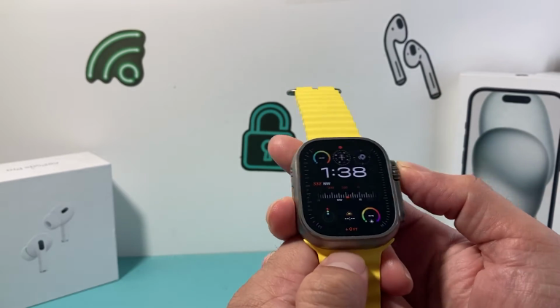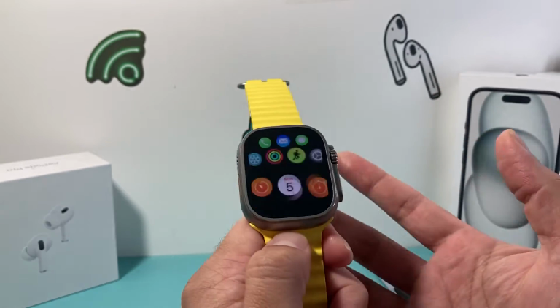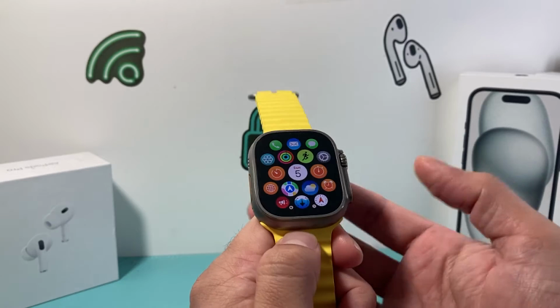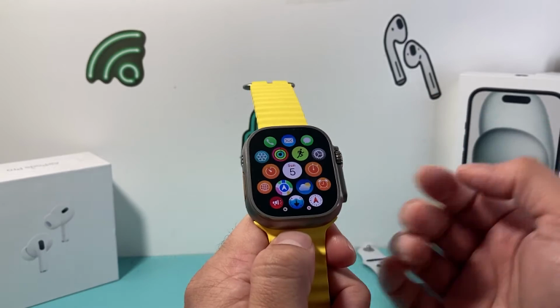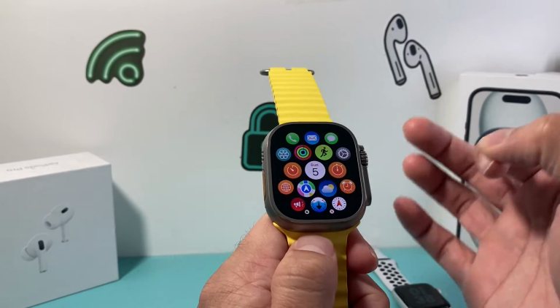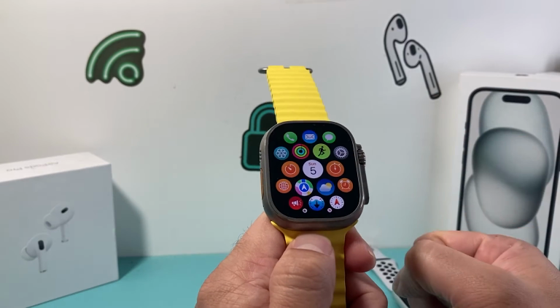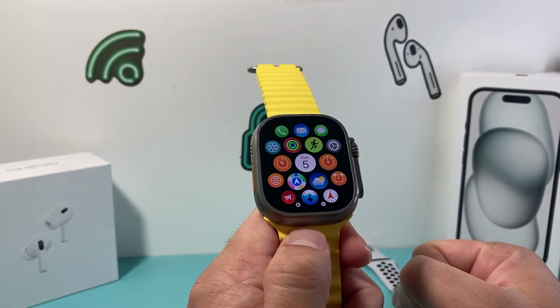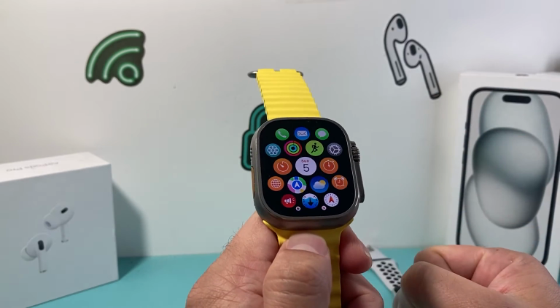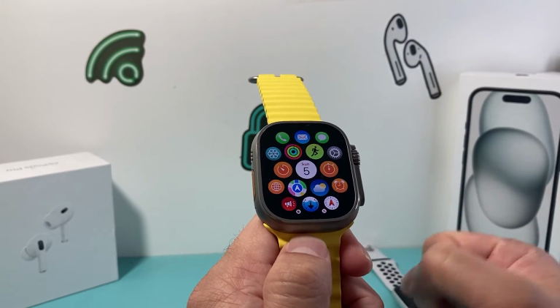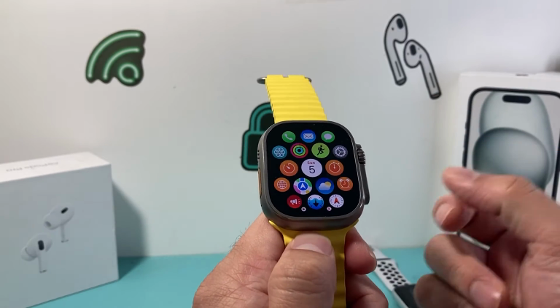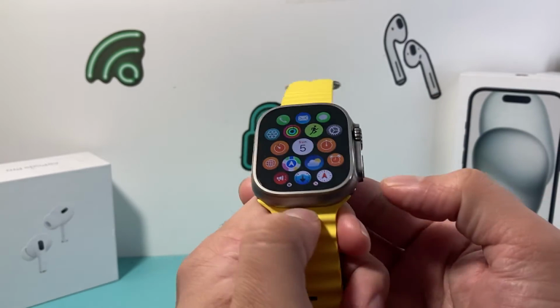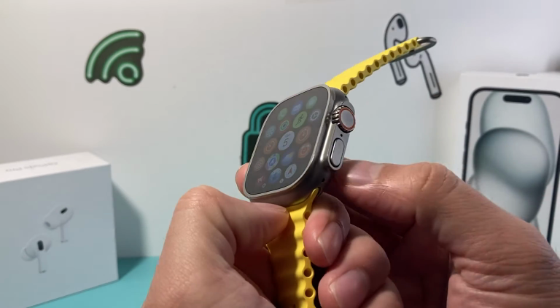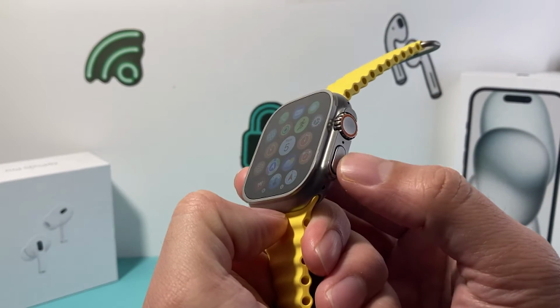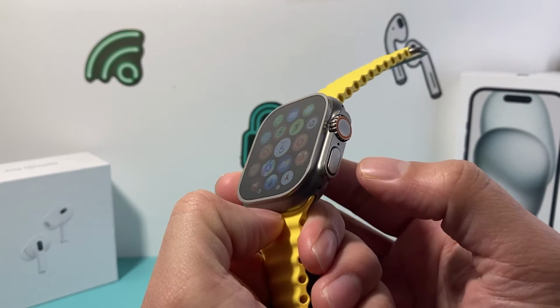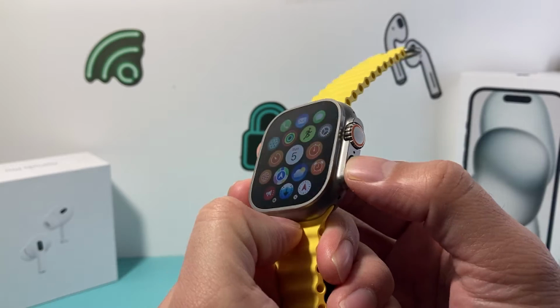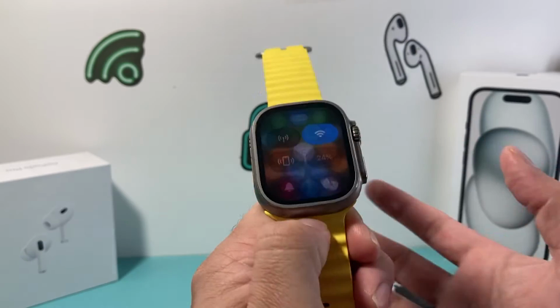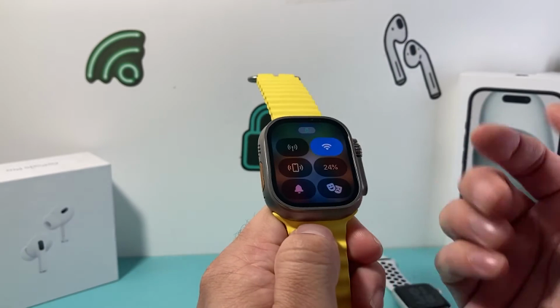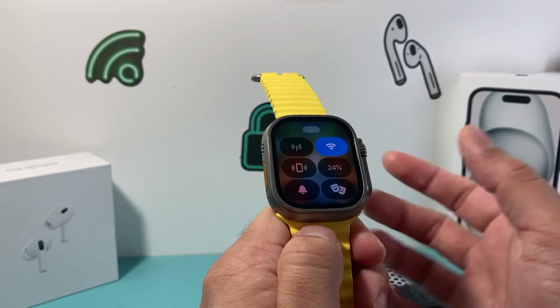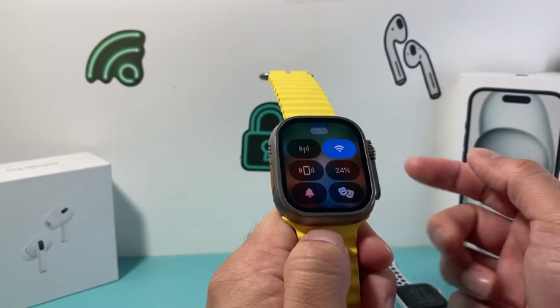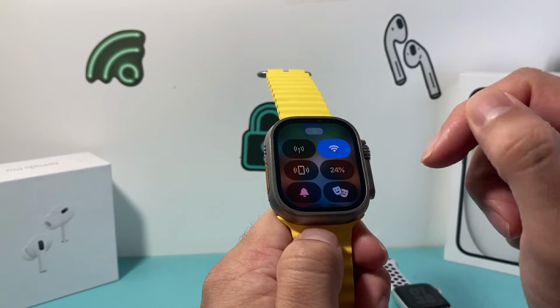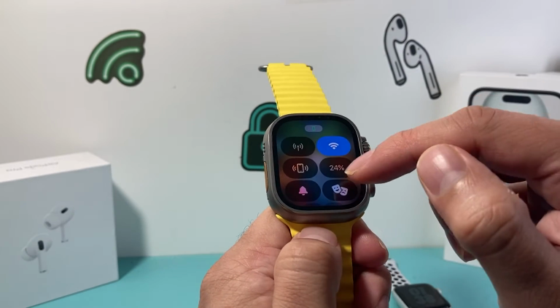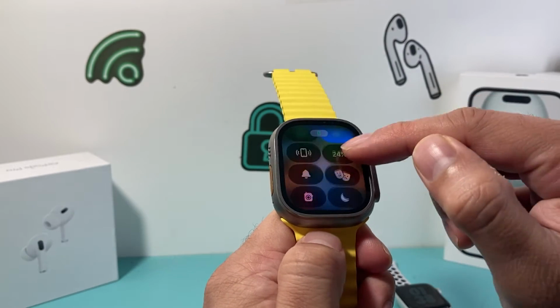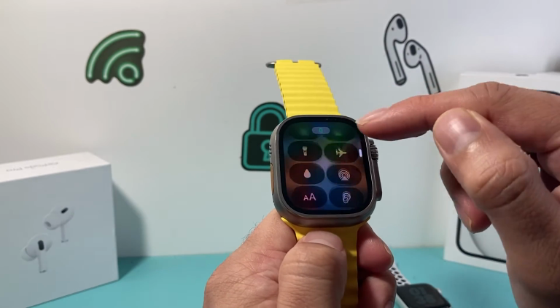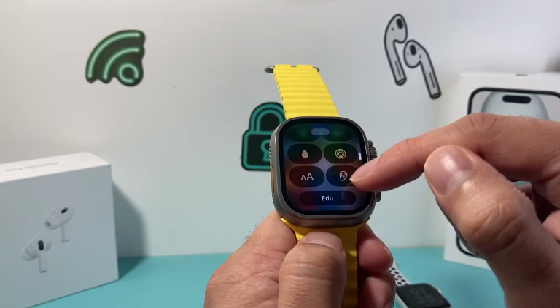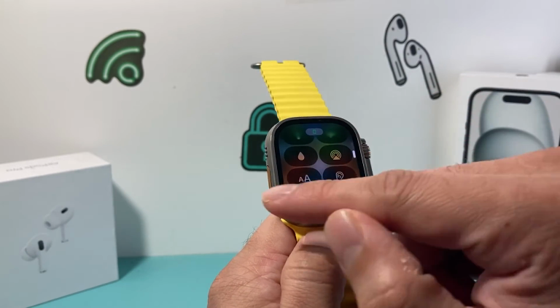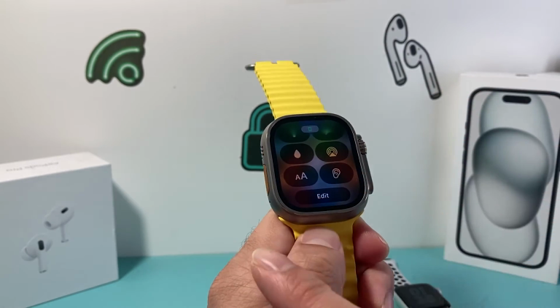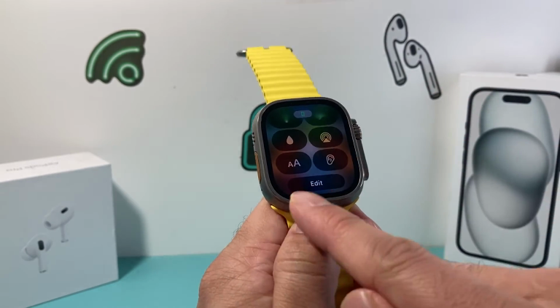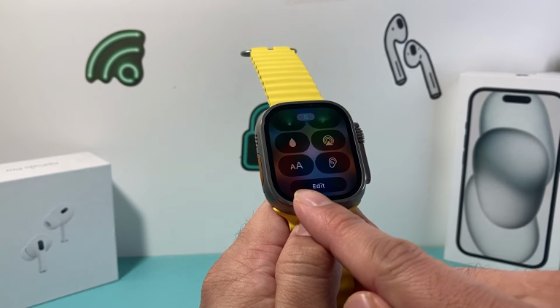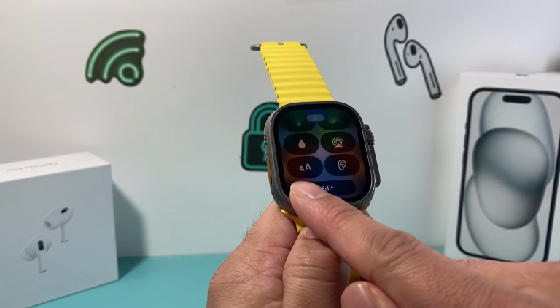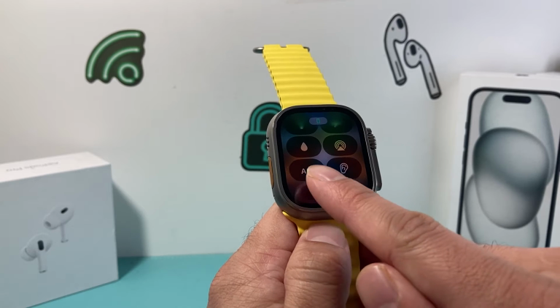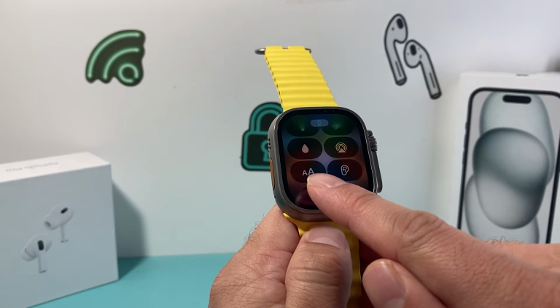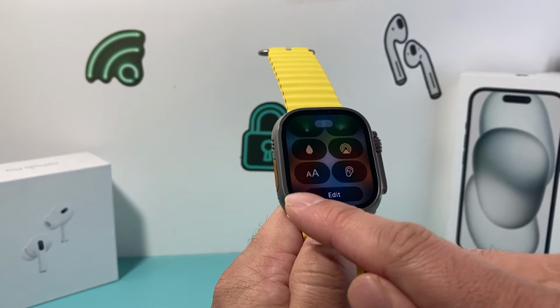The simple and easiest way to do it on the latest version of Apple Watch is by clicking on the side button here. That will bring up the control menu. If you go down a little bit further all the way to the bottom, you'll see there's two capital A's.